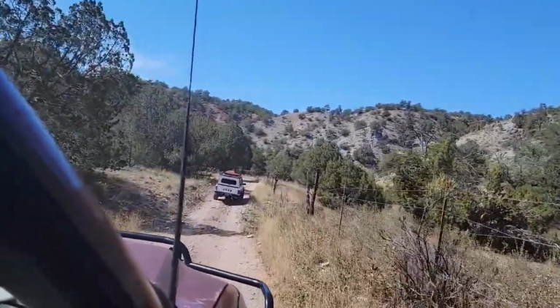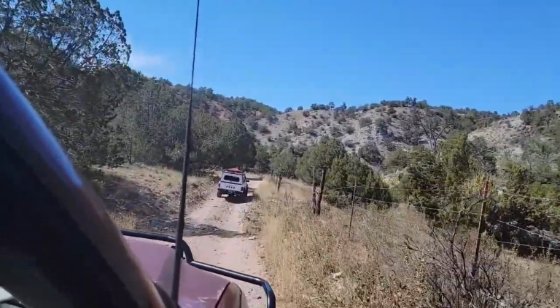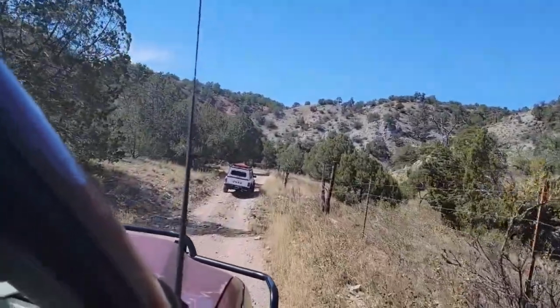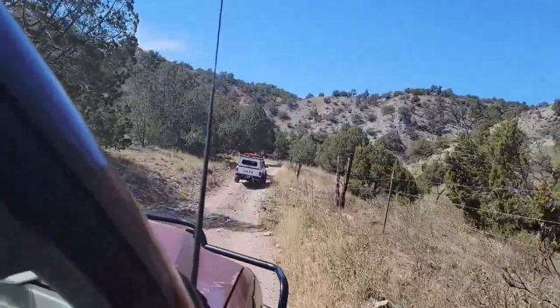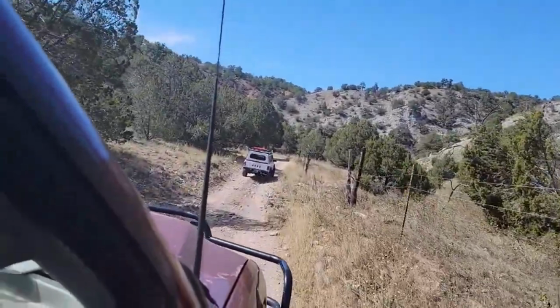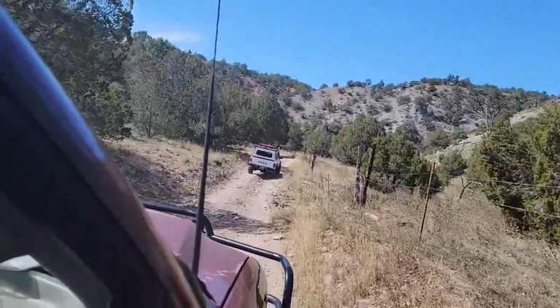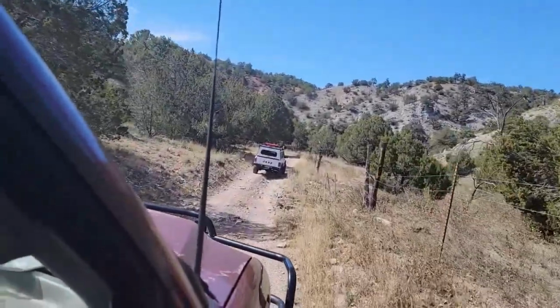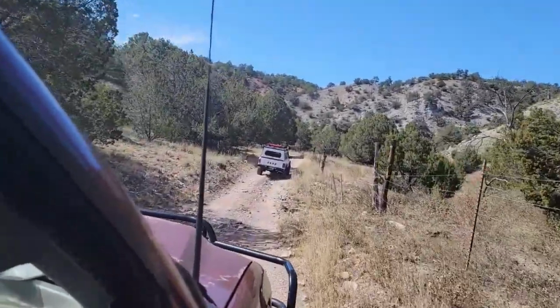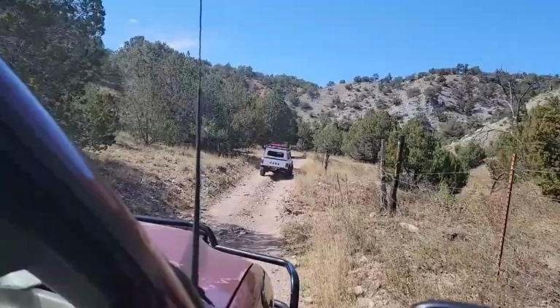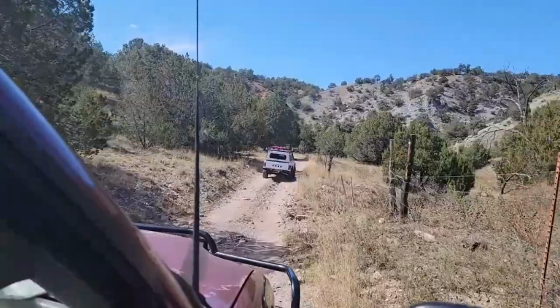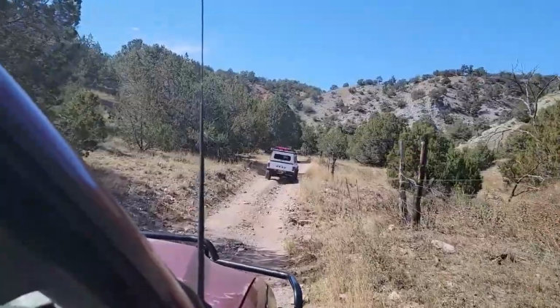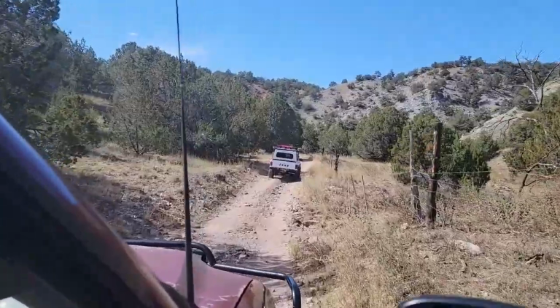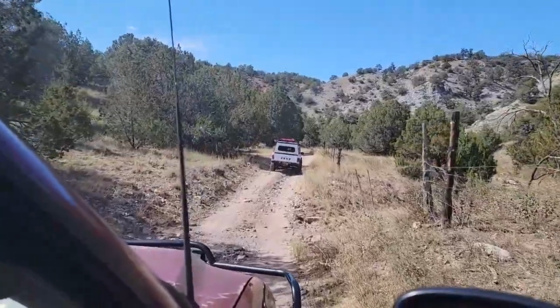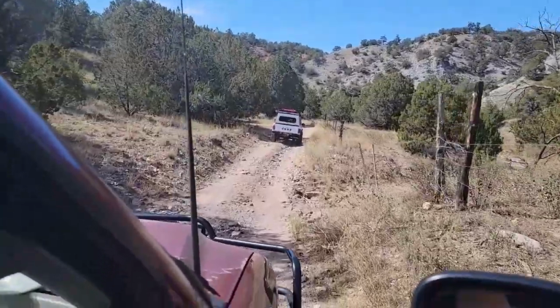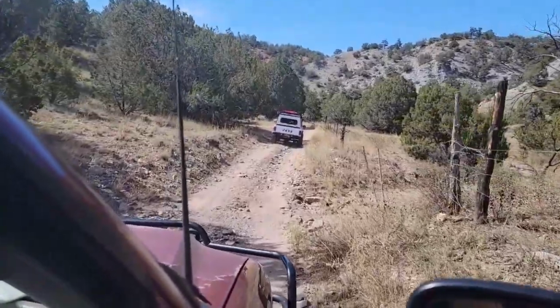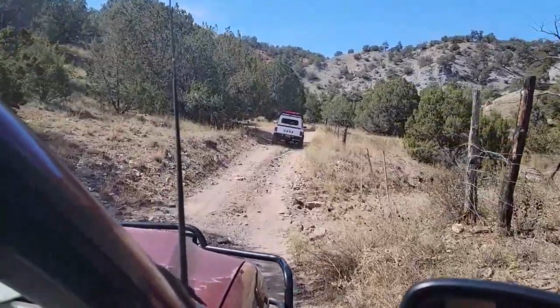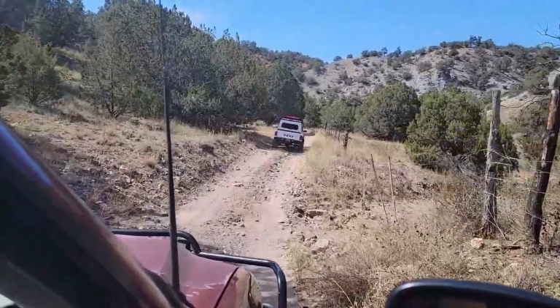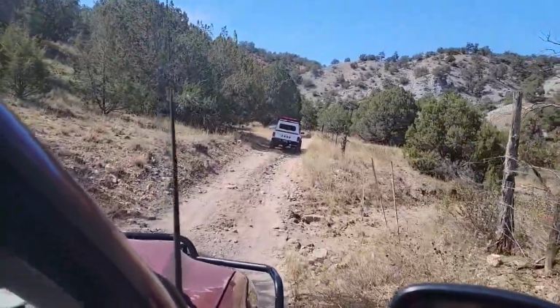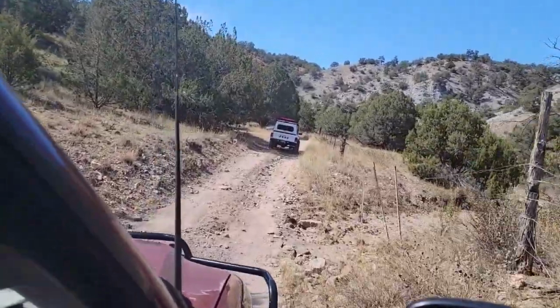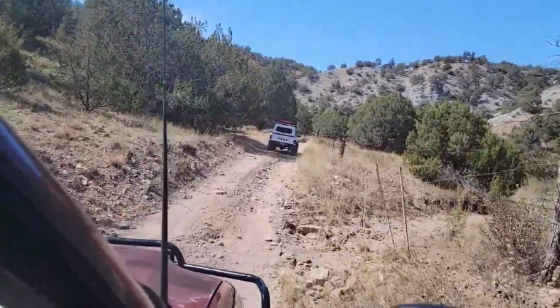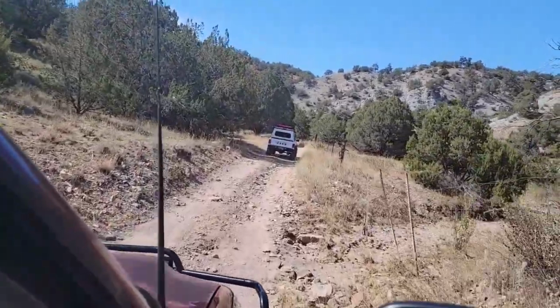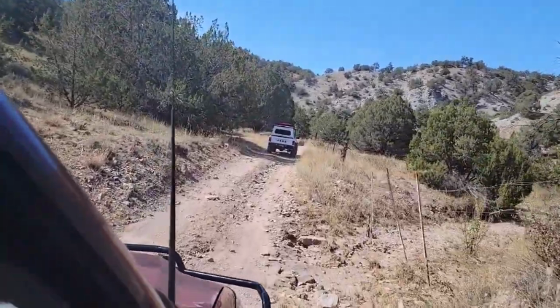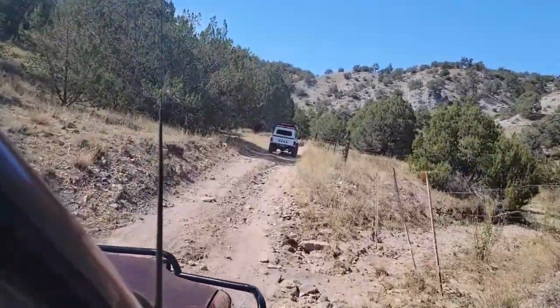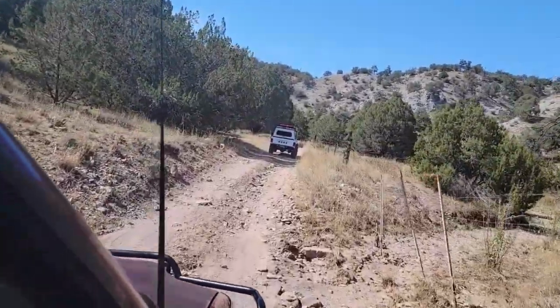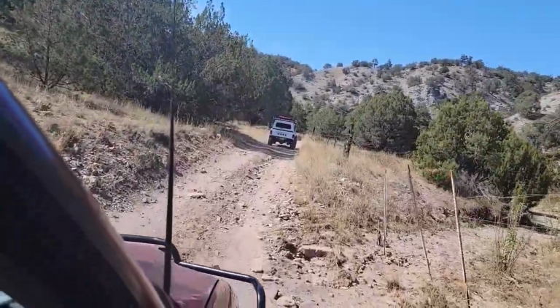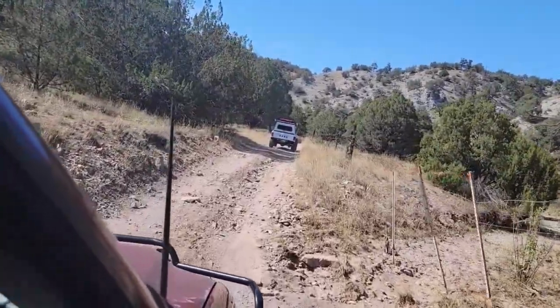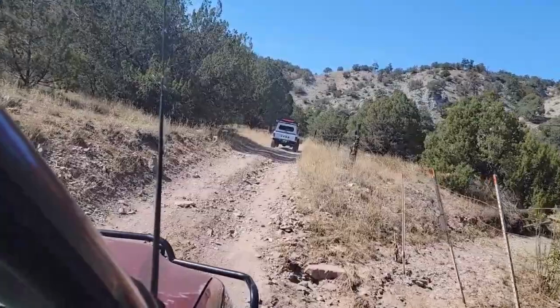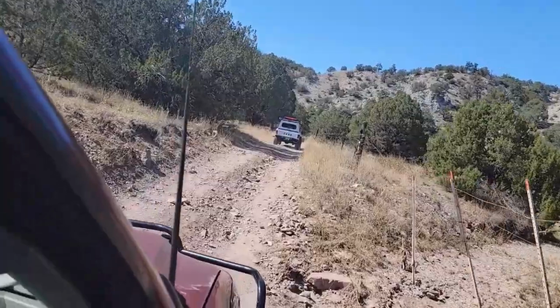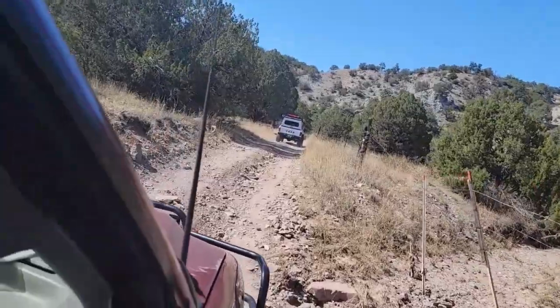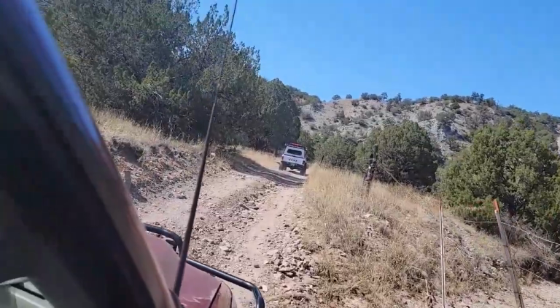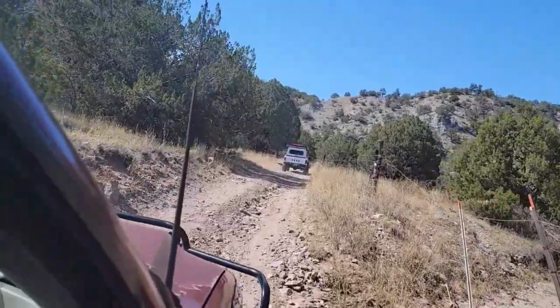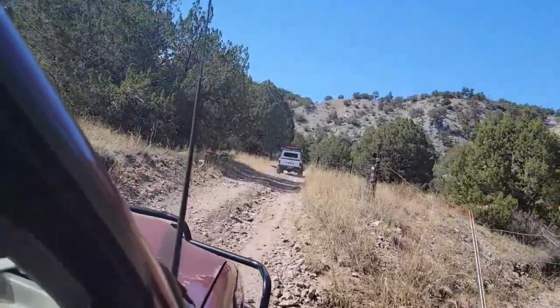The trail starts off very mild, but it is recommended to have high ground clearance and four-wheel drive, as we will be encountering a few switchbacks later on down the trail.